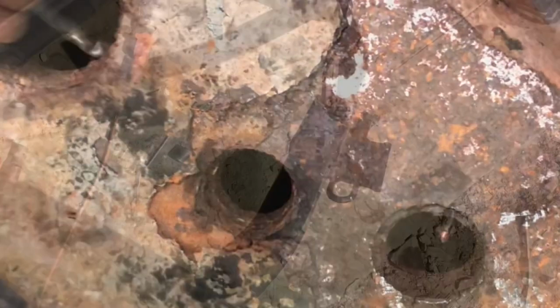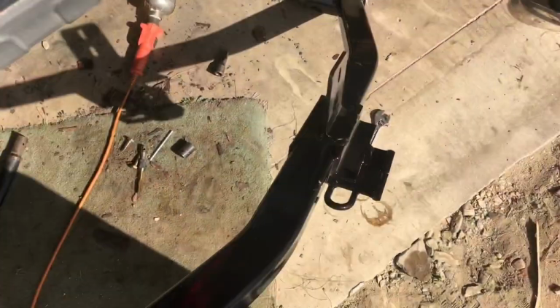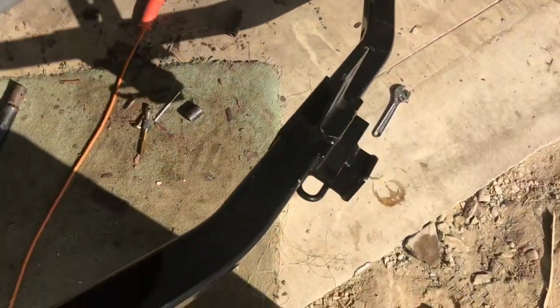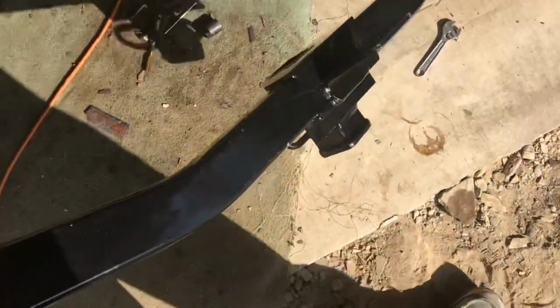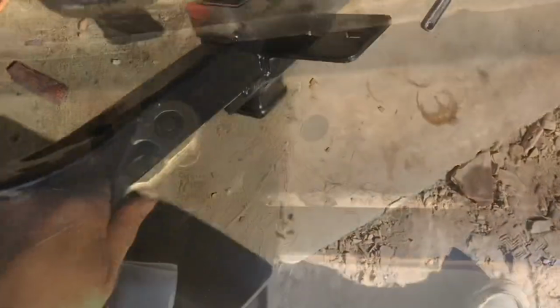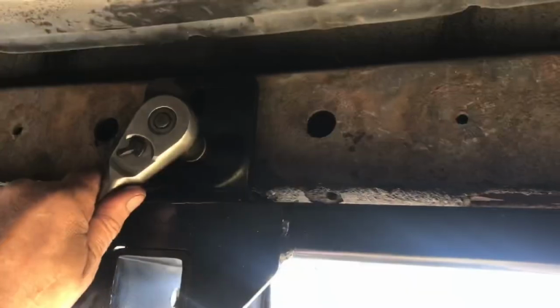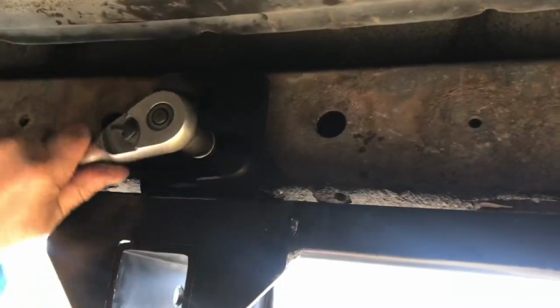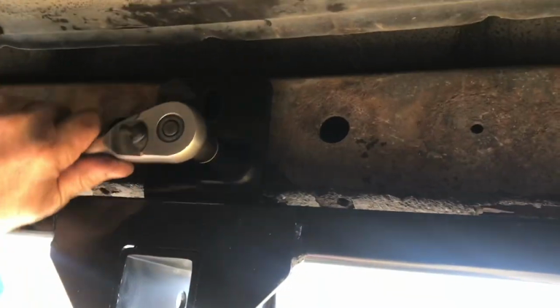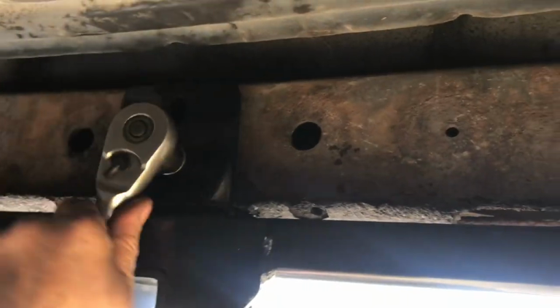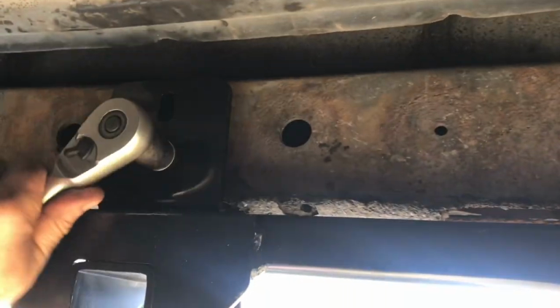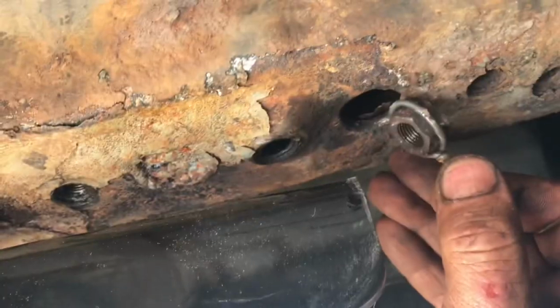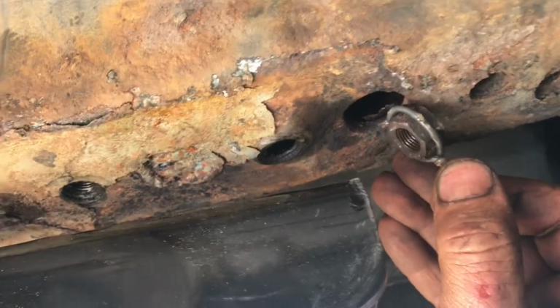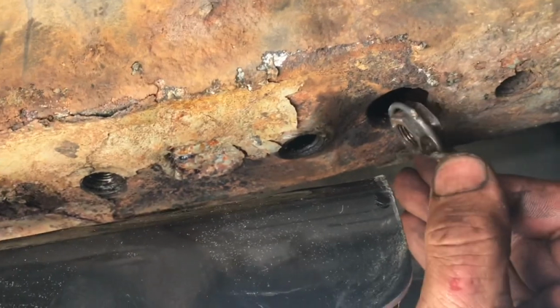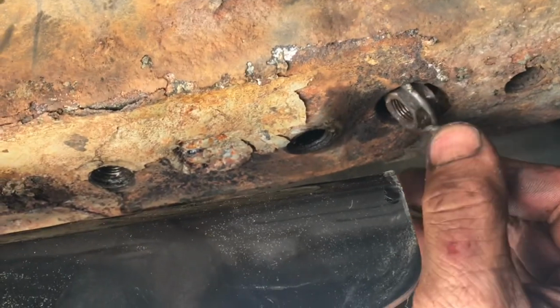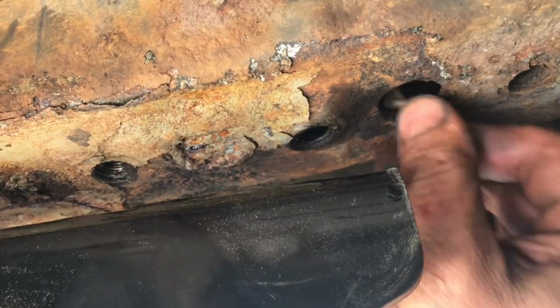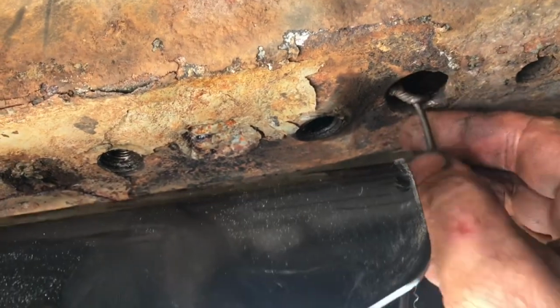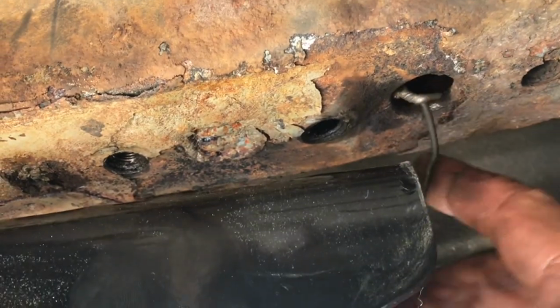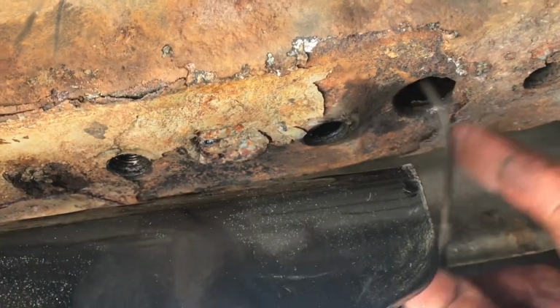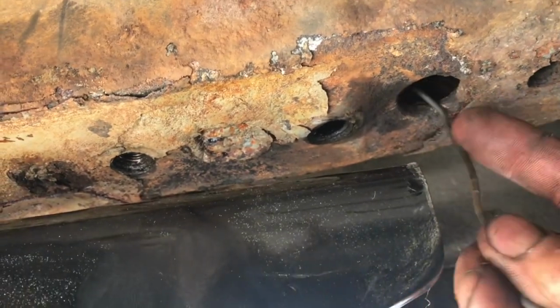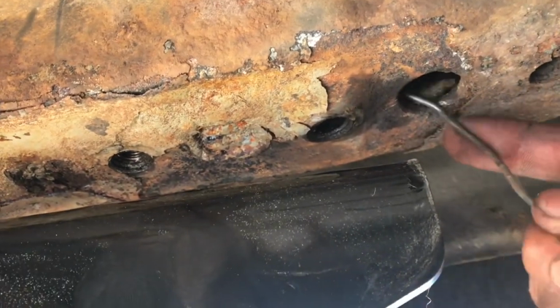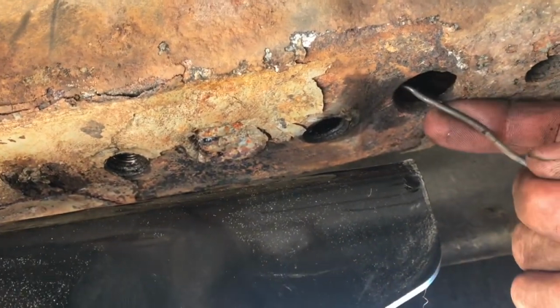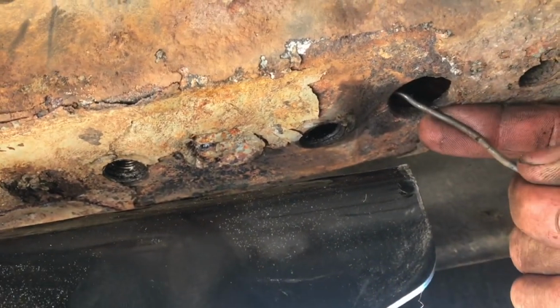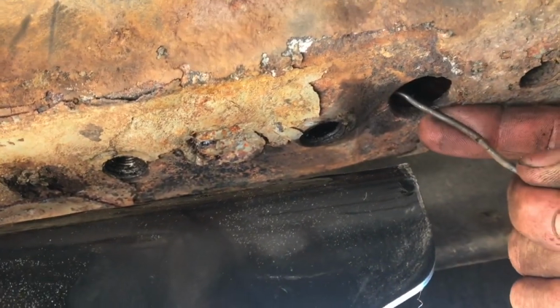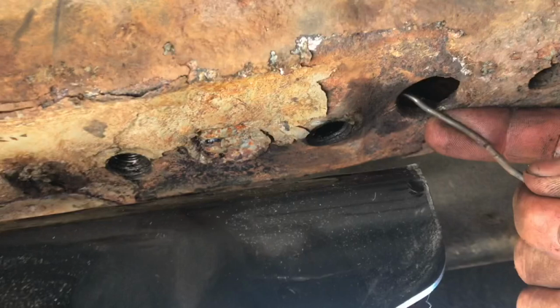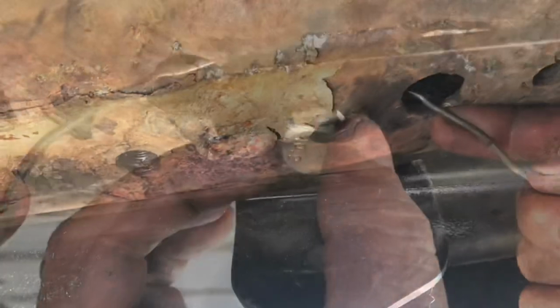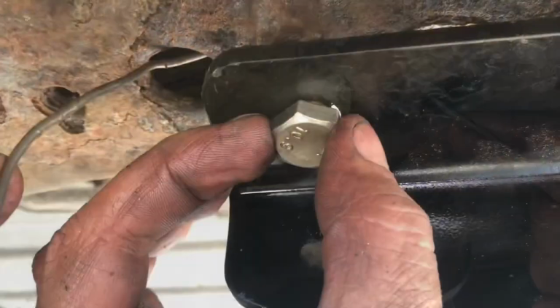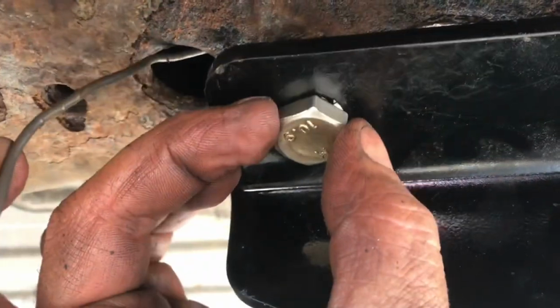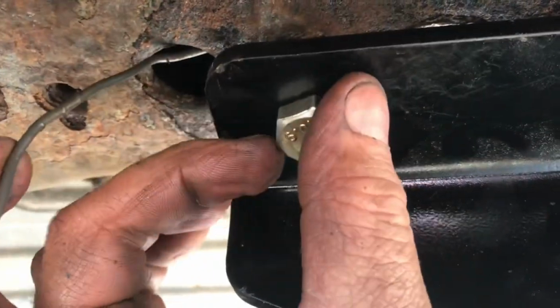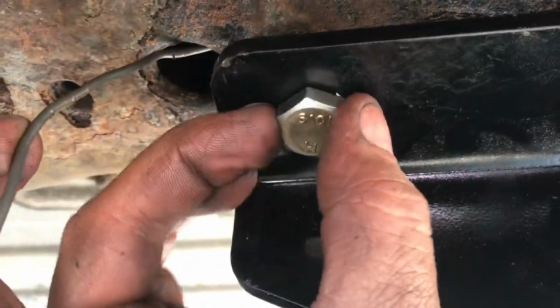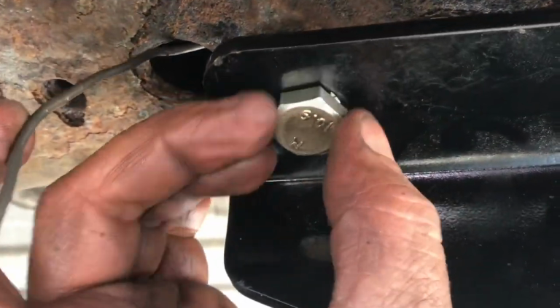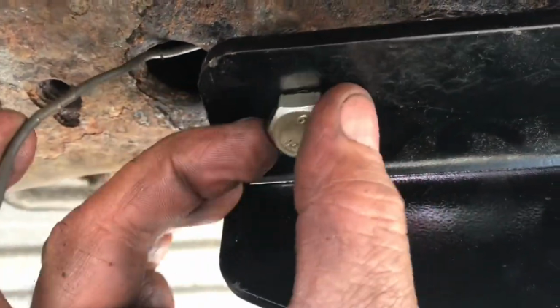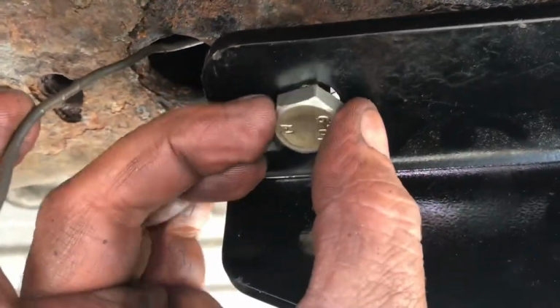We'll put the hitch into place. I'll start at the center of the hitch and bolt it on. We'll put the bolt through the hole and bring it over to the other location, hold that nut into position, and catch it with the bolt.